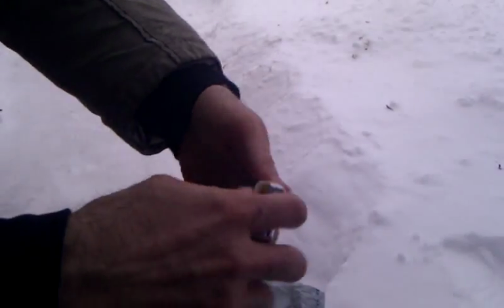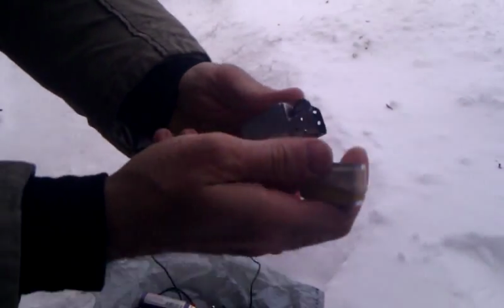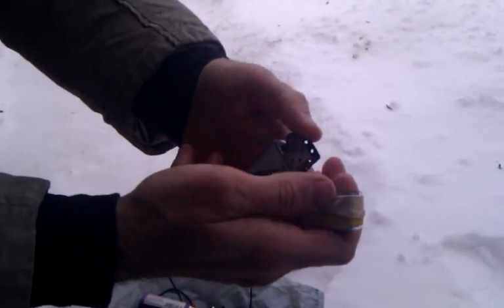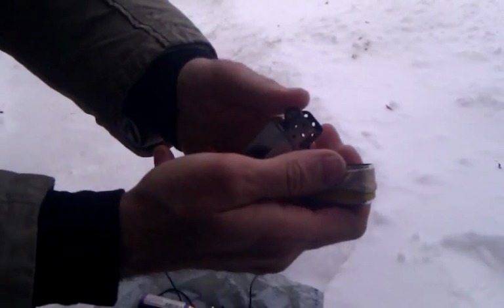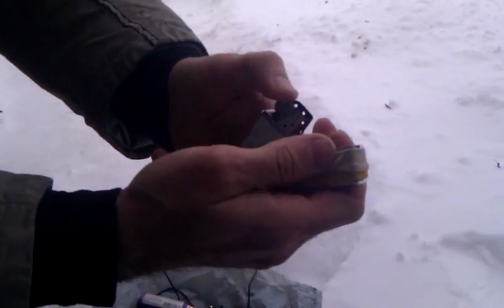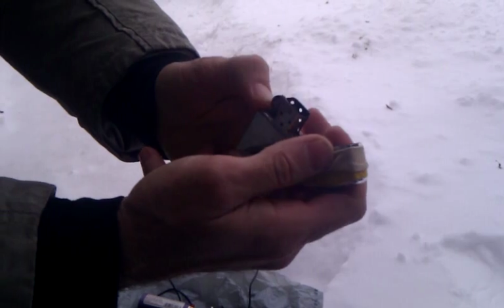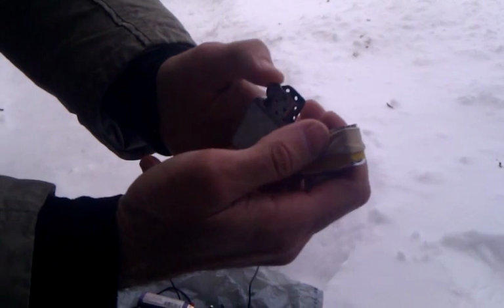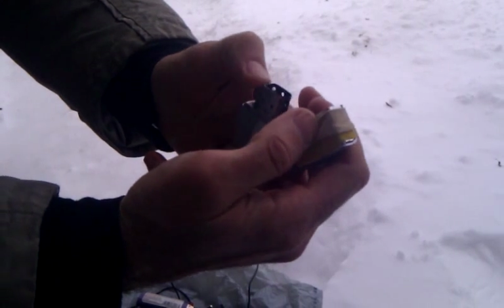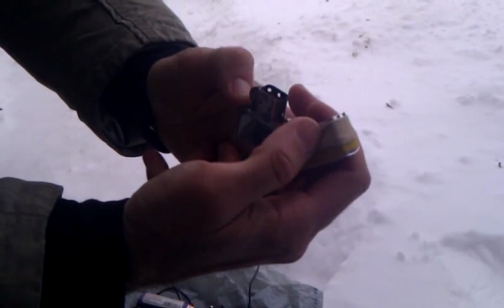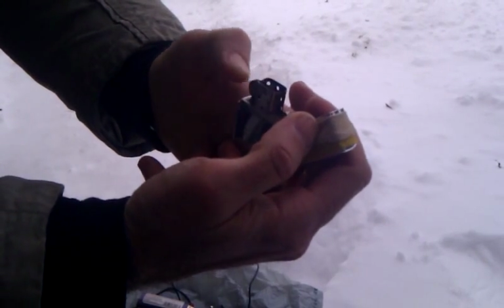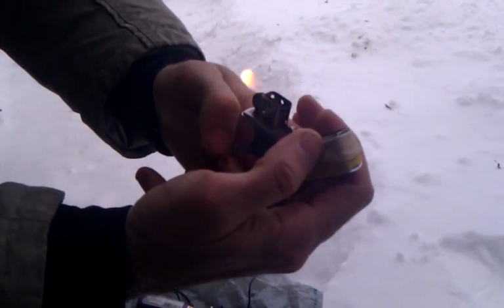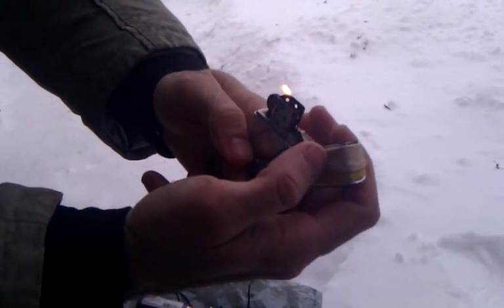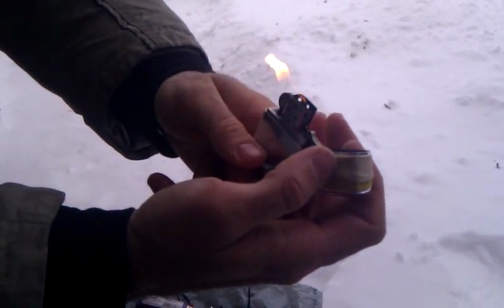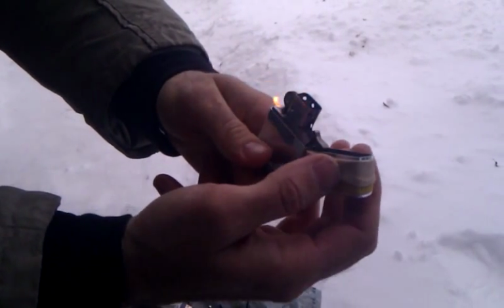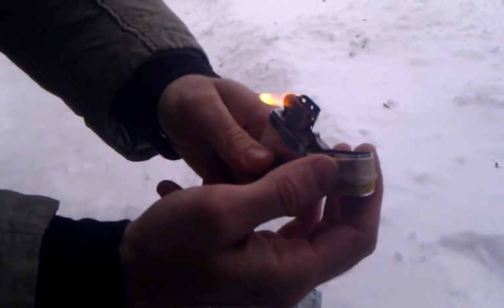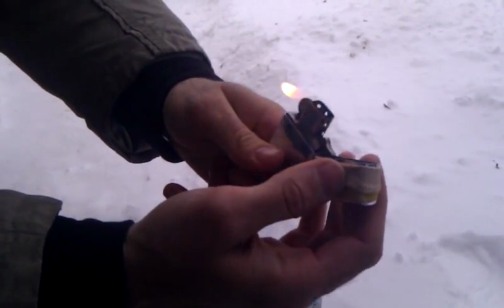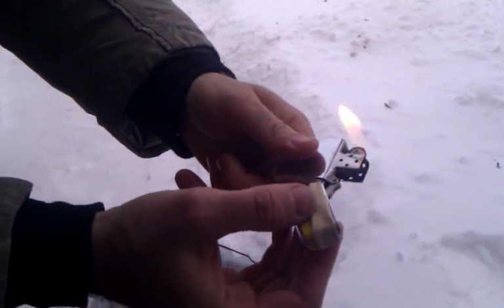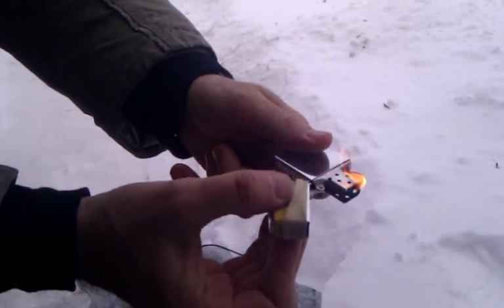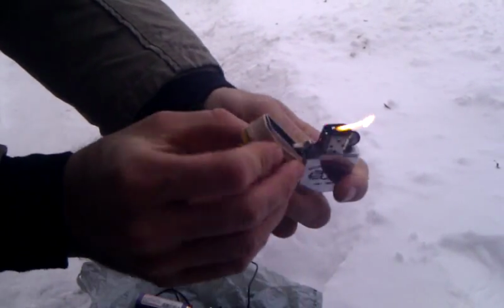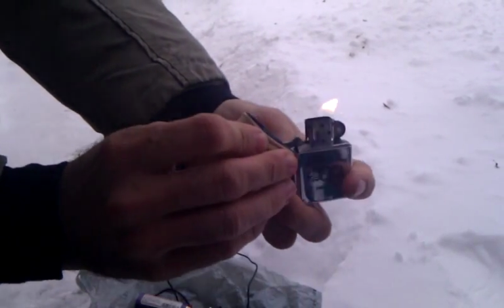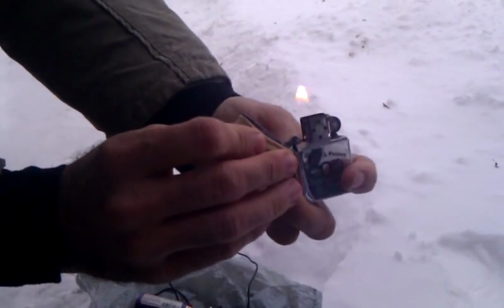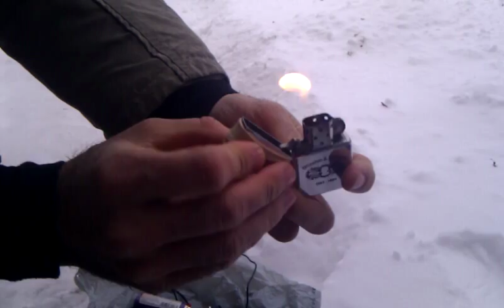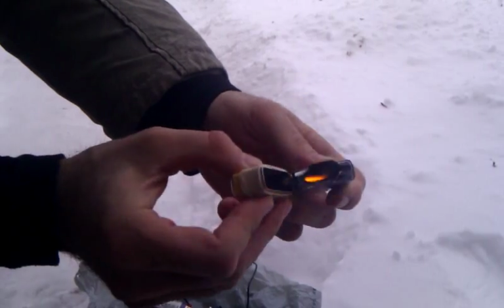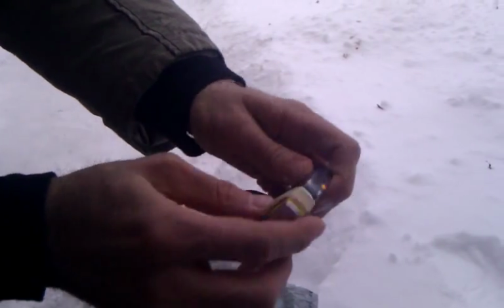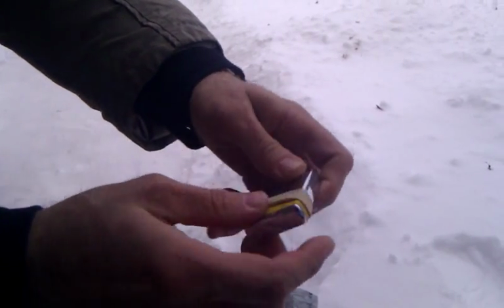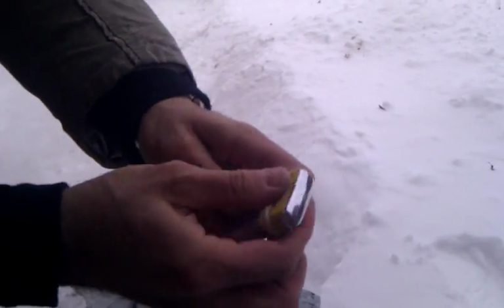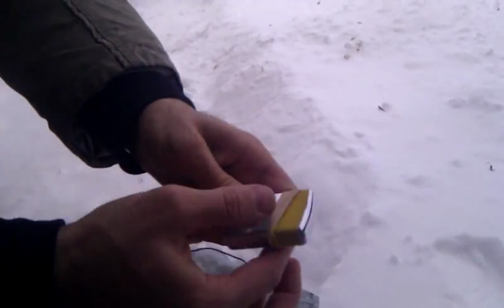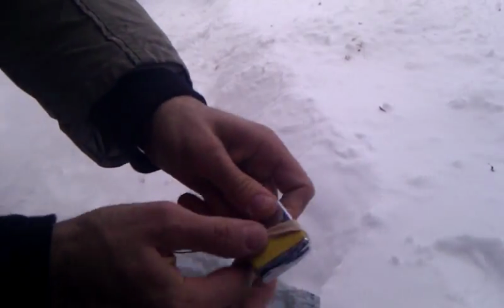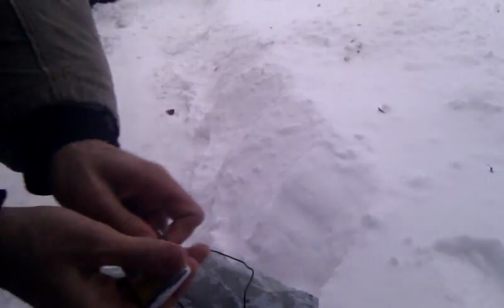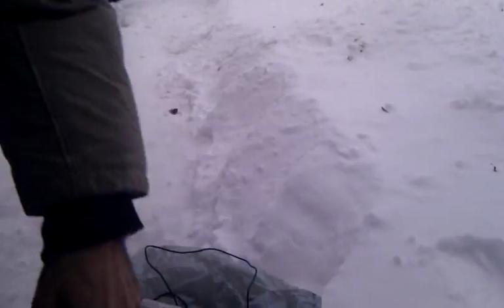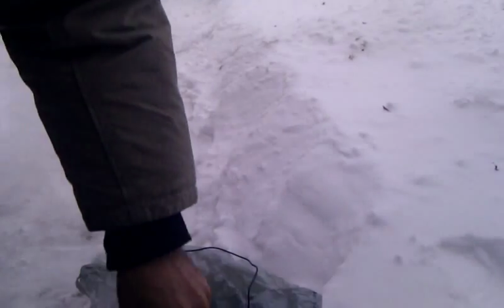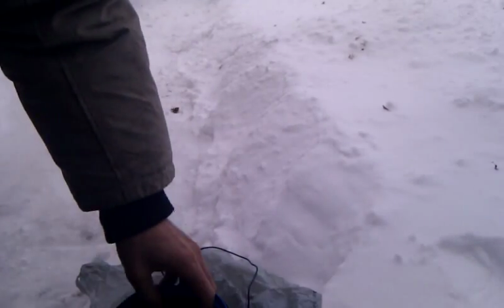Alright, Zippo. Two strikes, and a nice good sized flame.